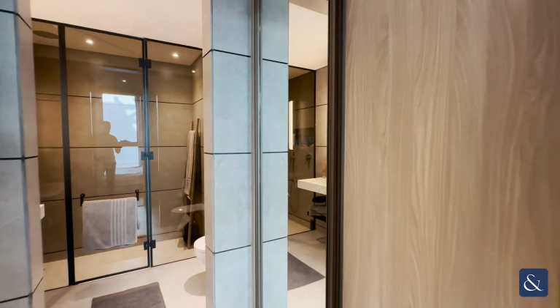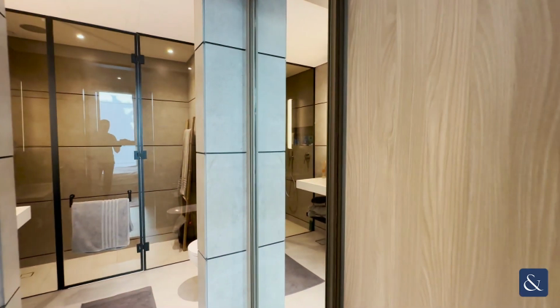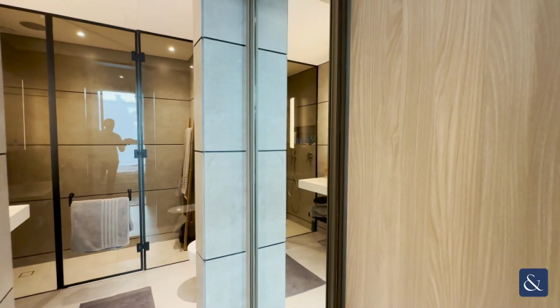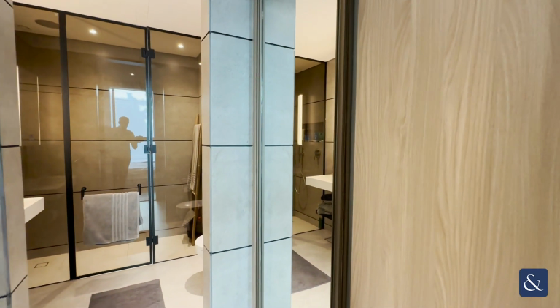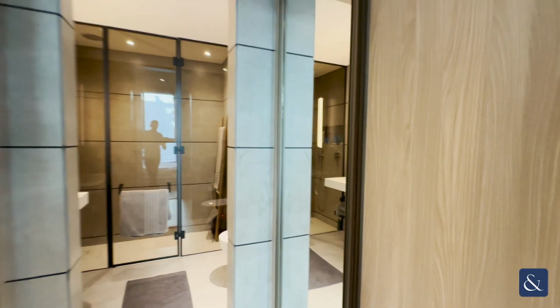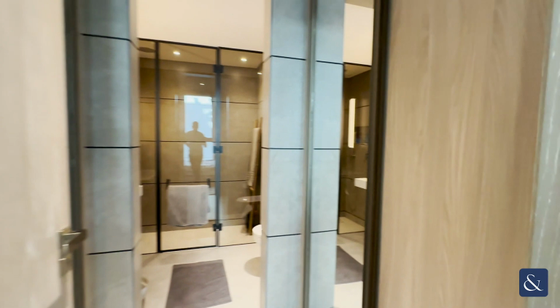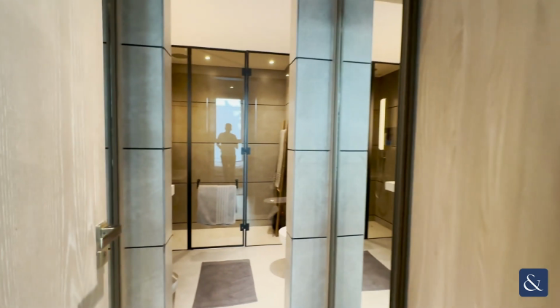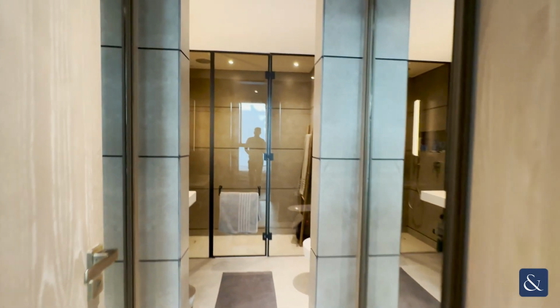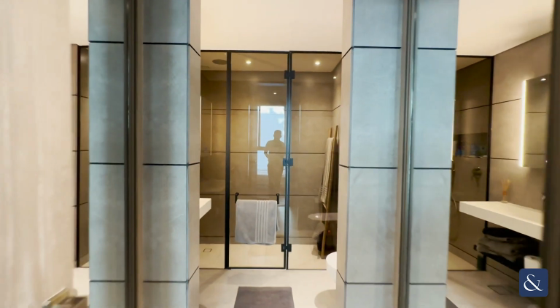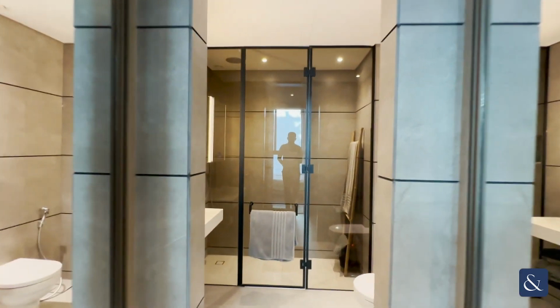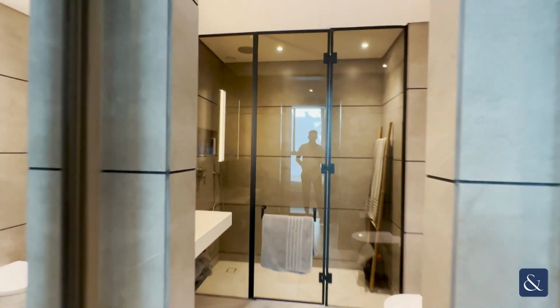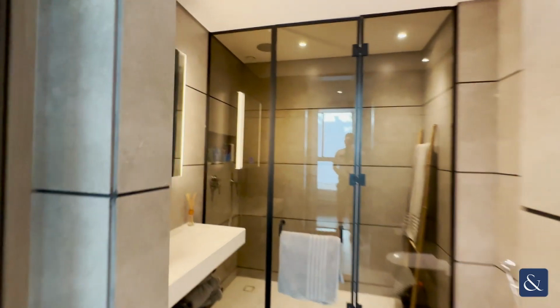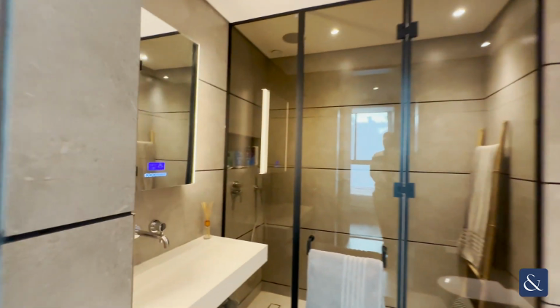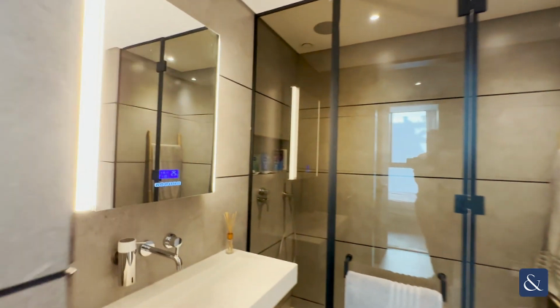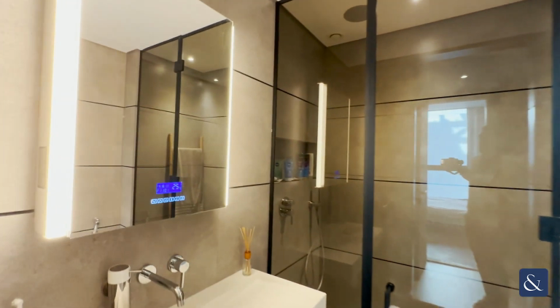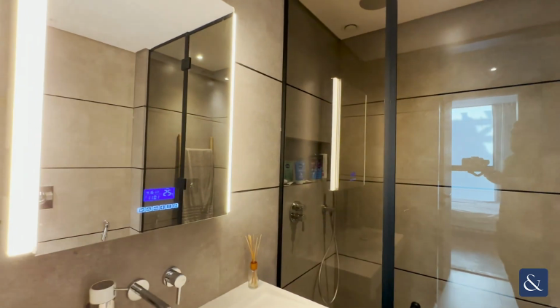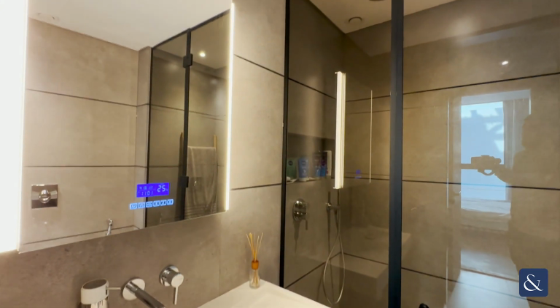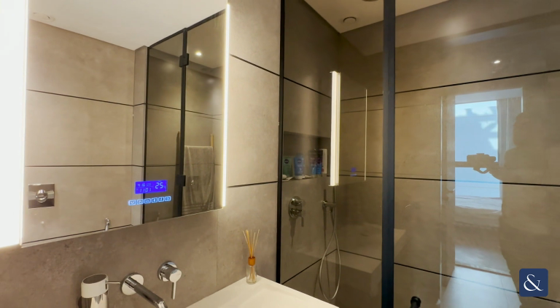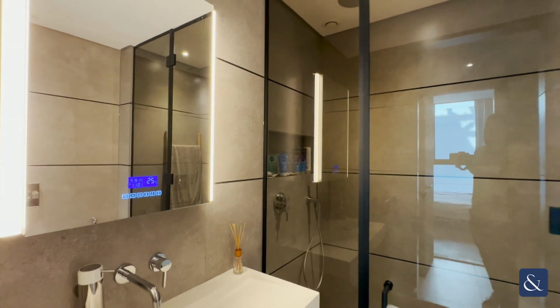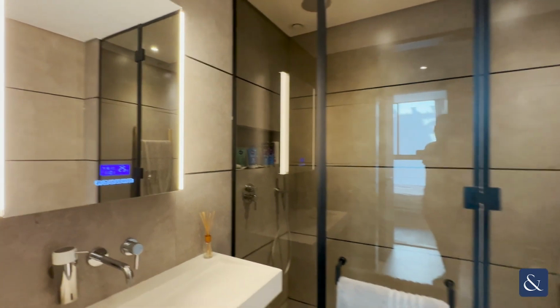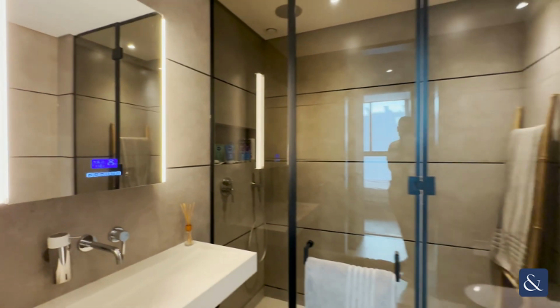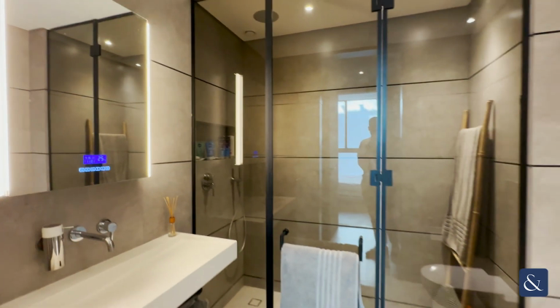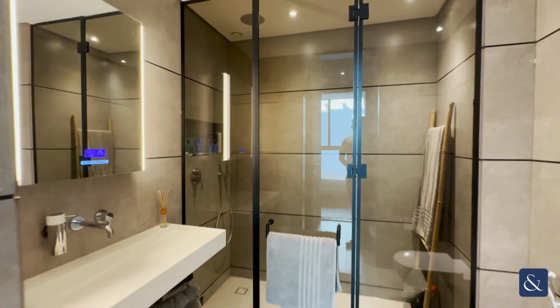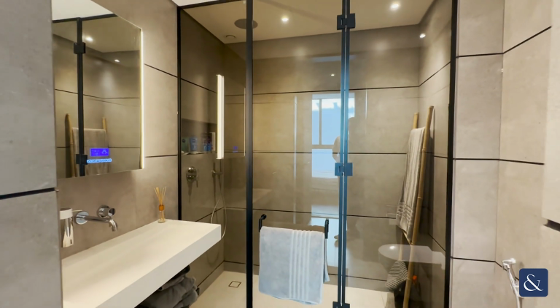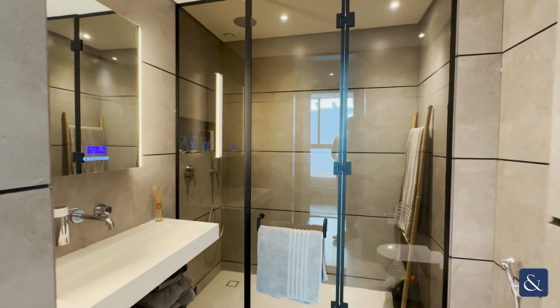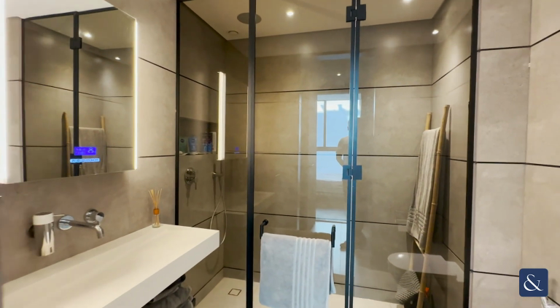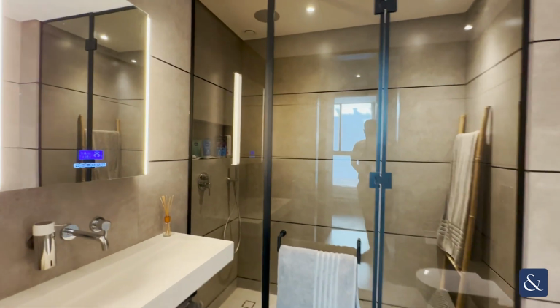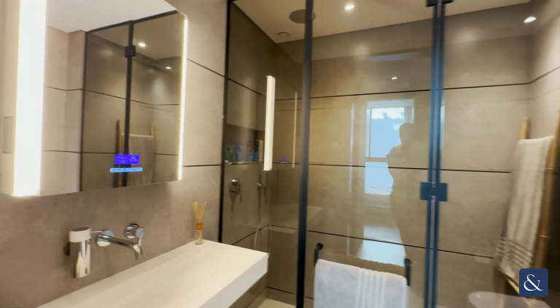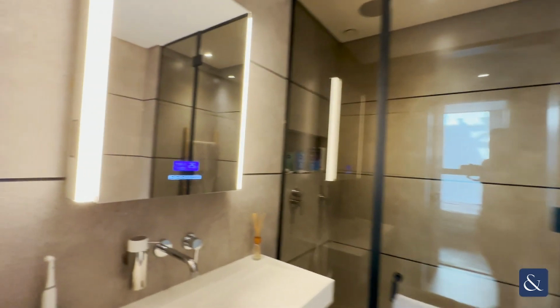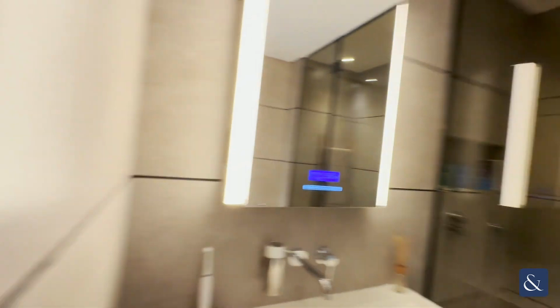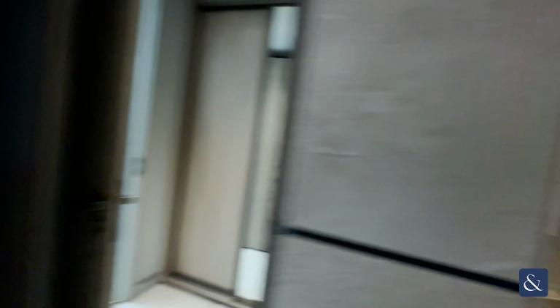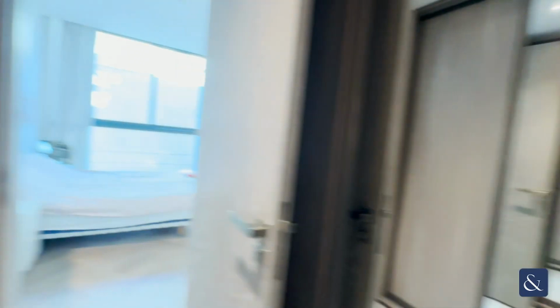Moving through into the ensuite, you then have your dressing area sided on both sides with wardrobes before coming through into your stunning master ensuite — a very large glass walk-in shower, sink, WC, and again the smart mirror.